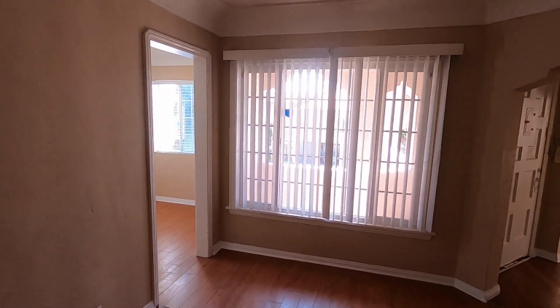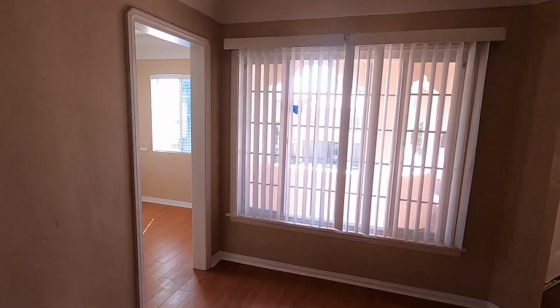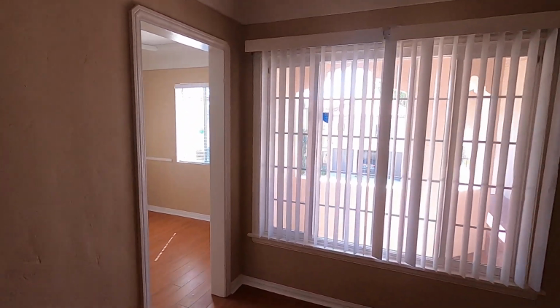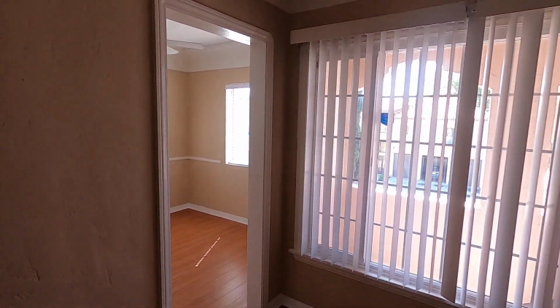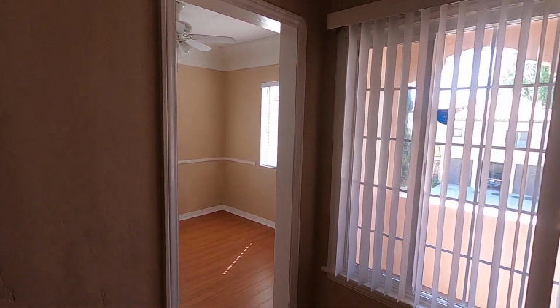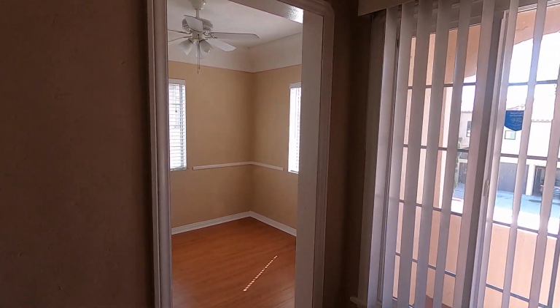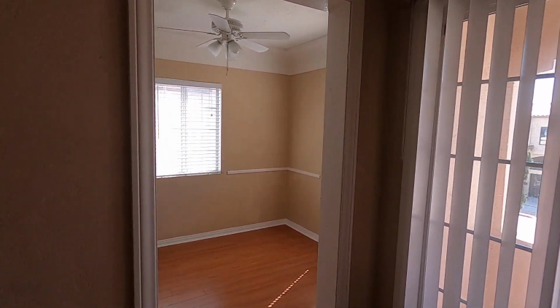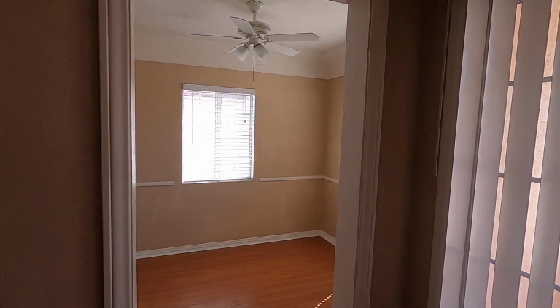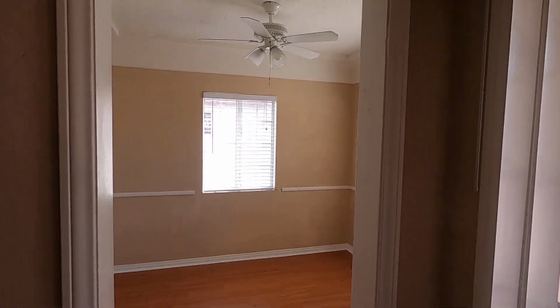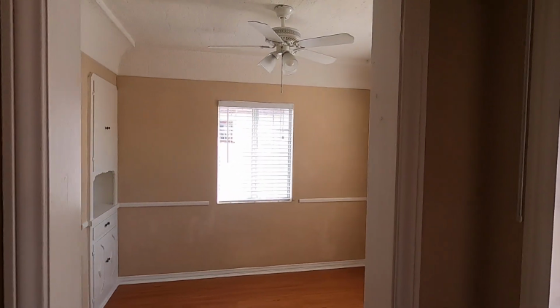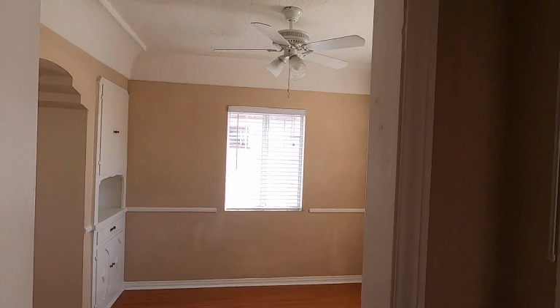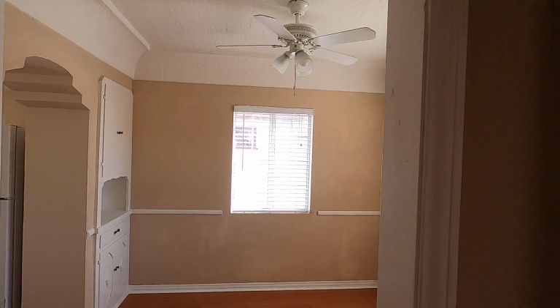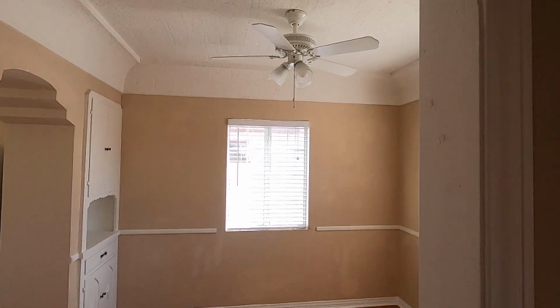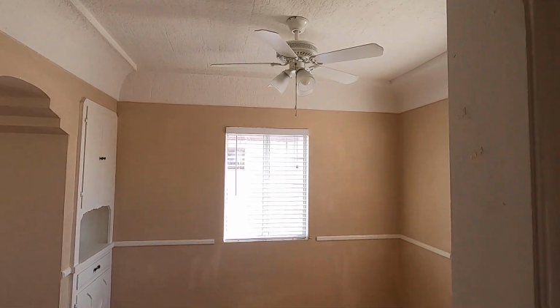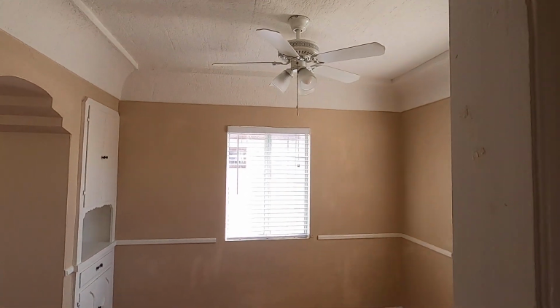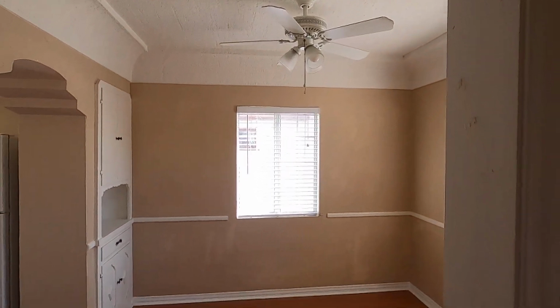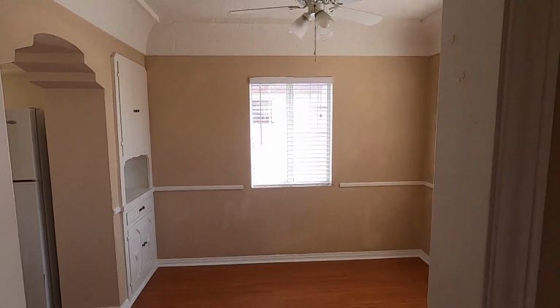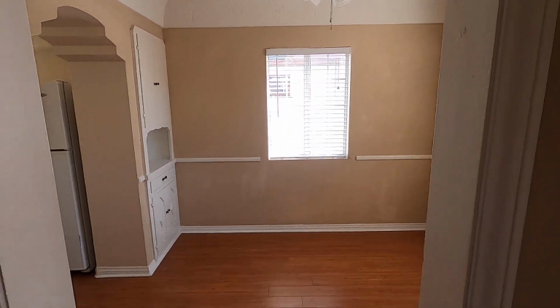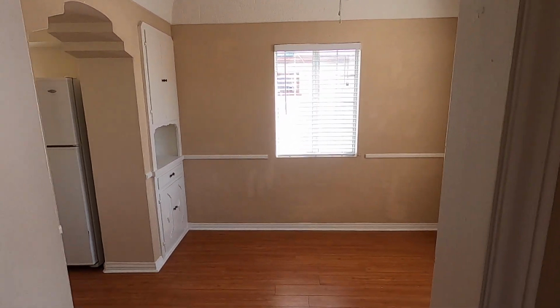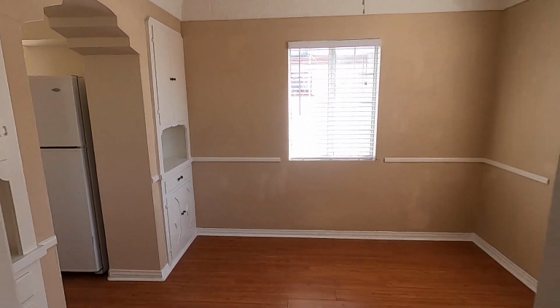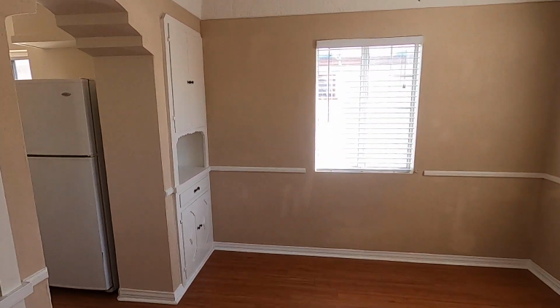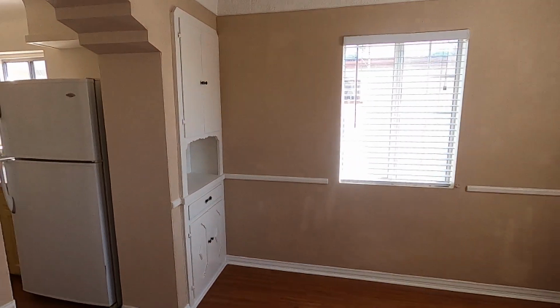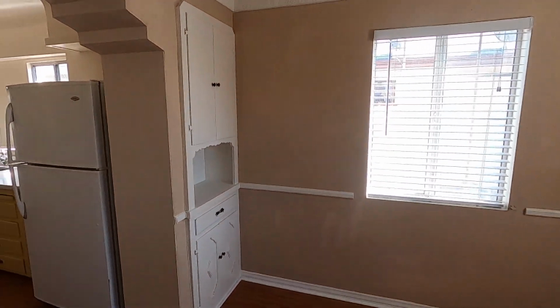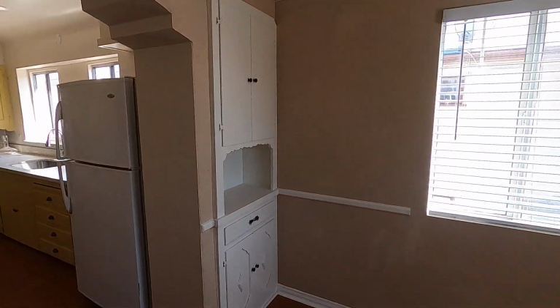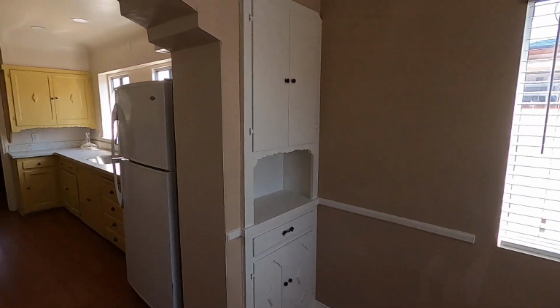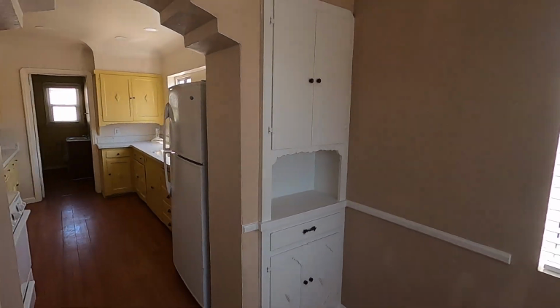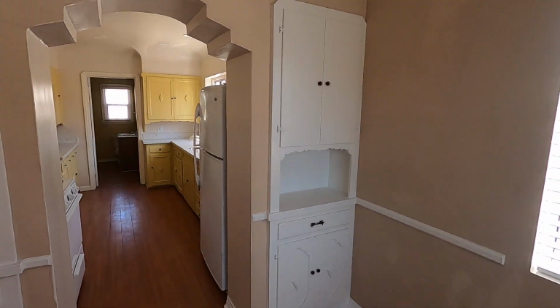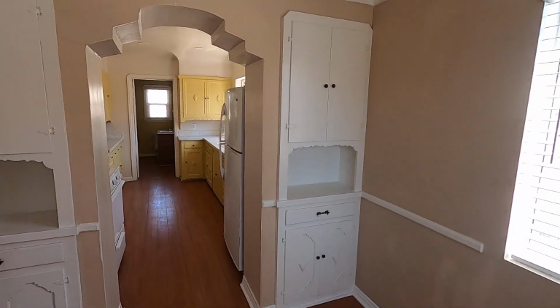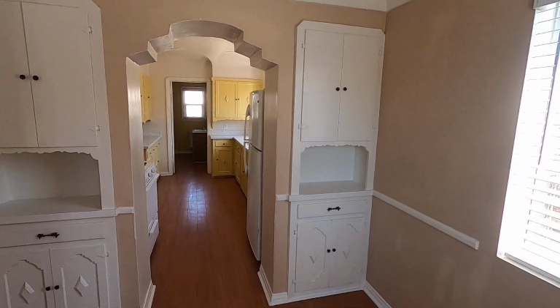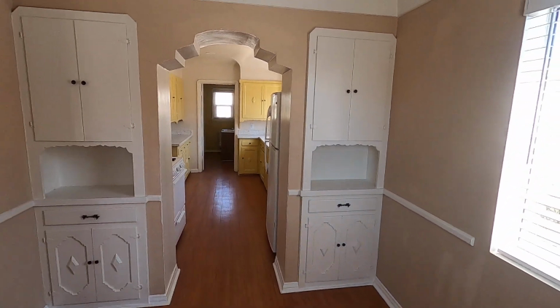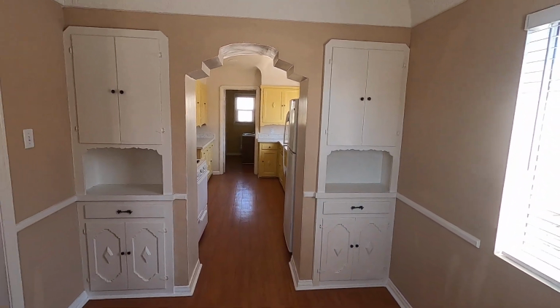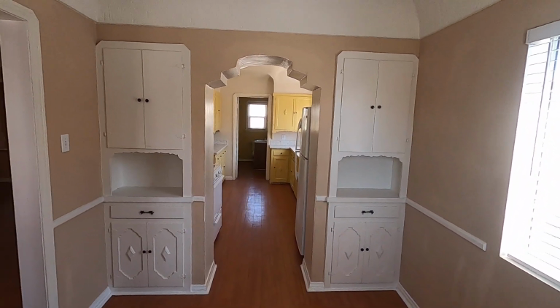Next door we have the formal dining area with a ceiling fan and built-in cabinetry right there.